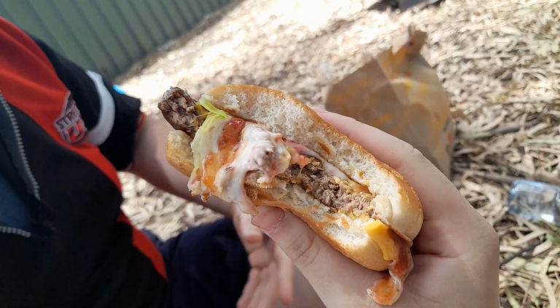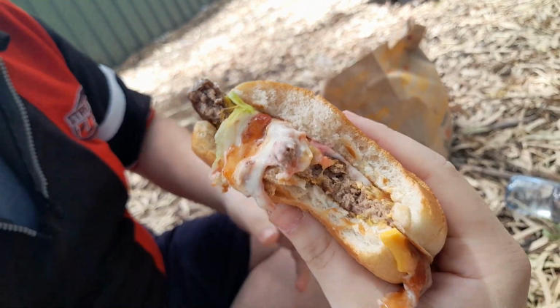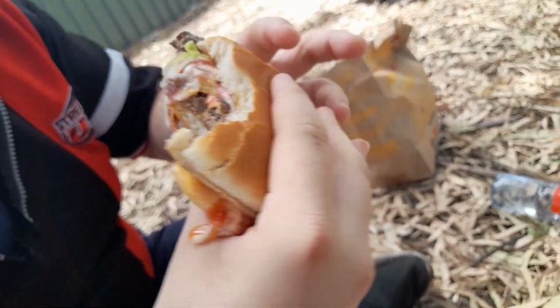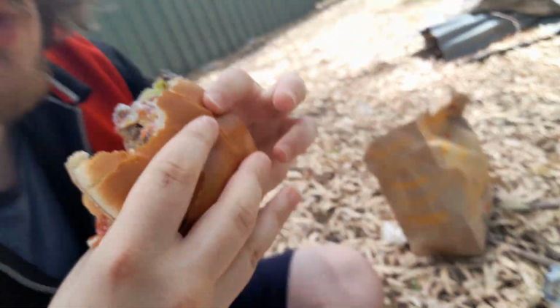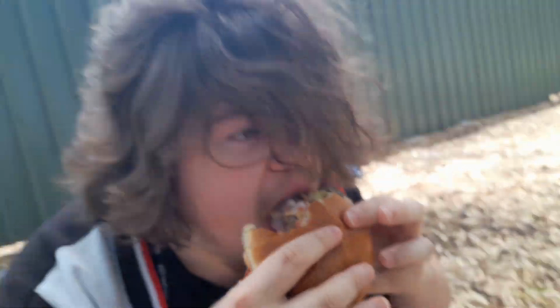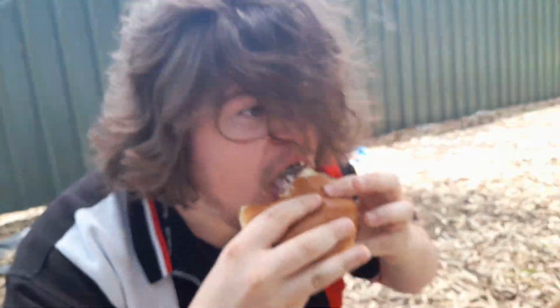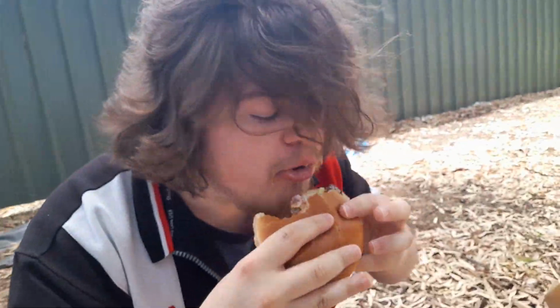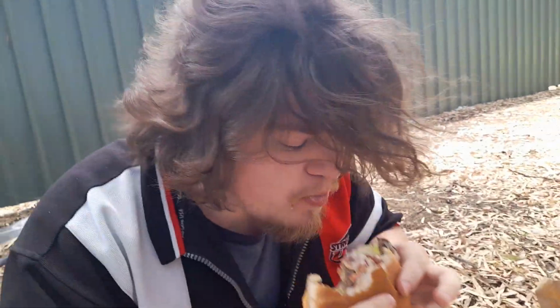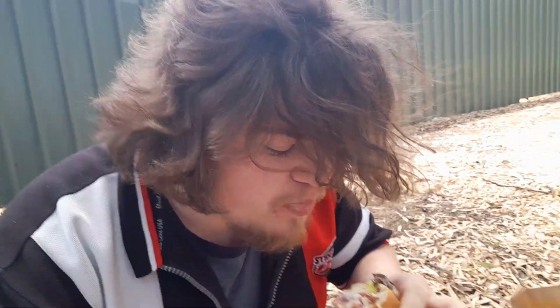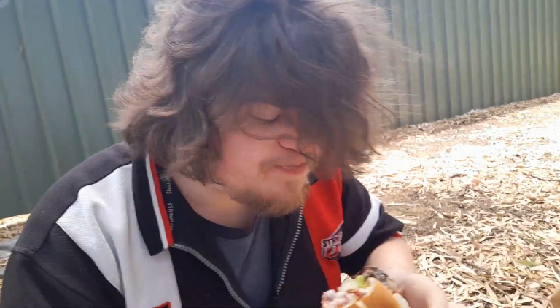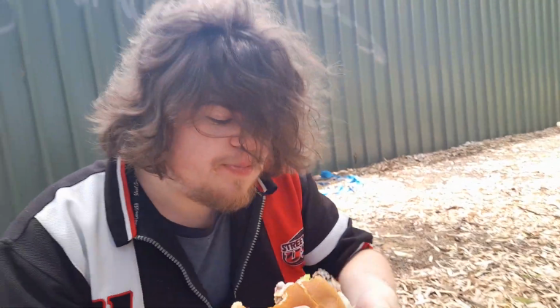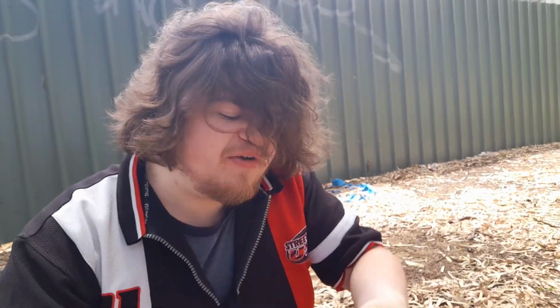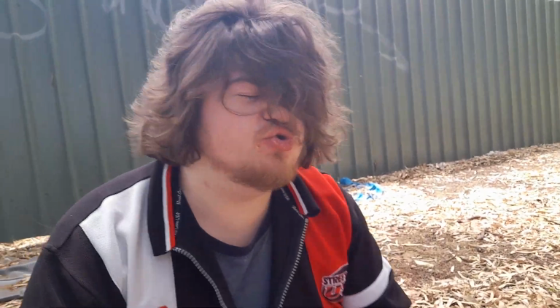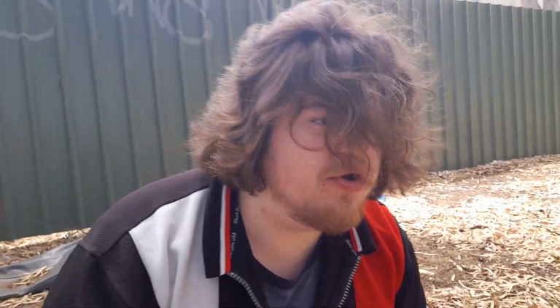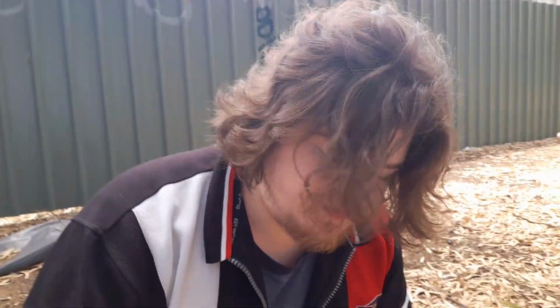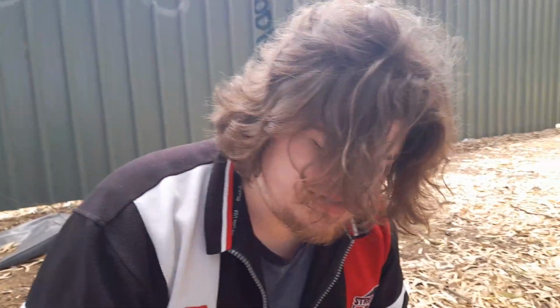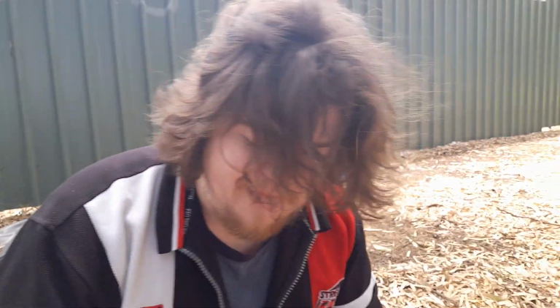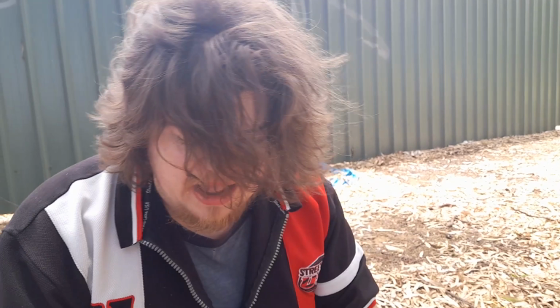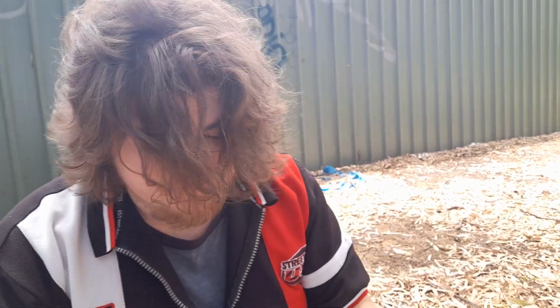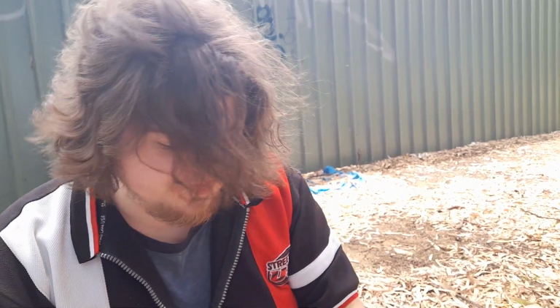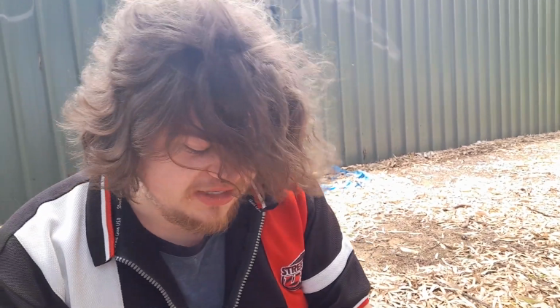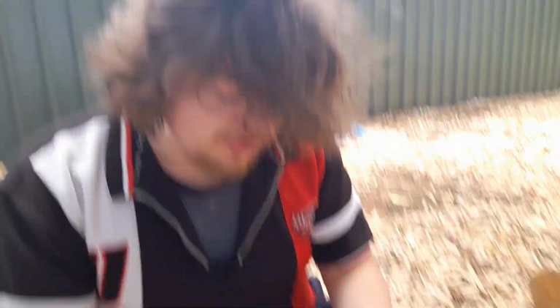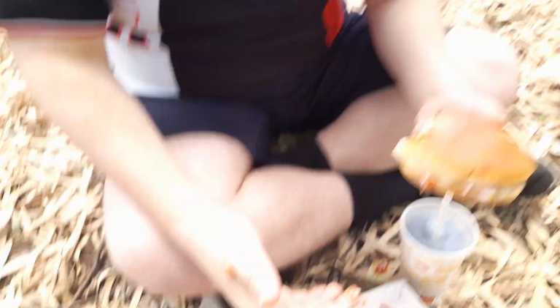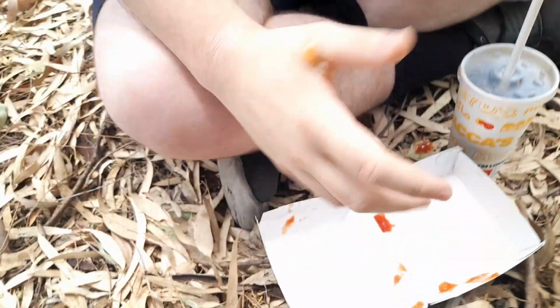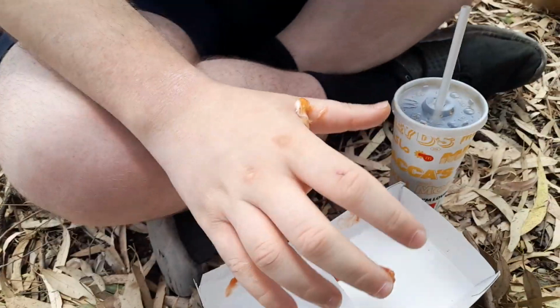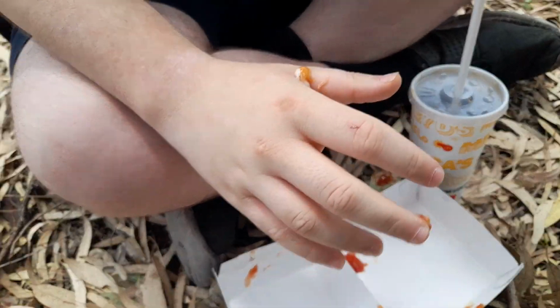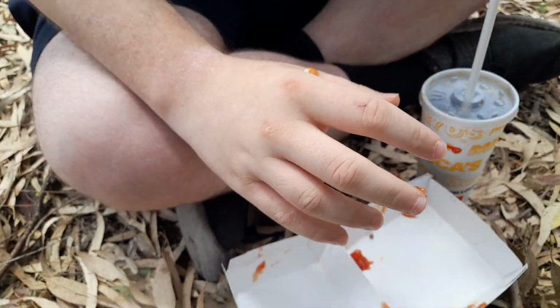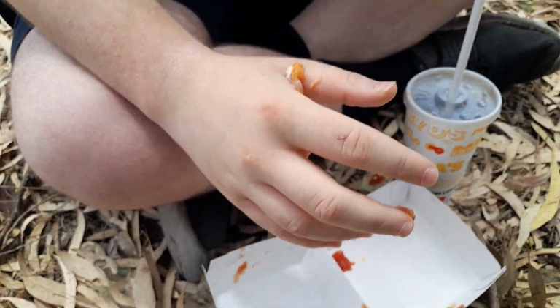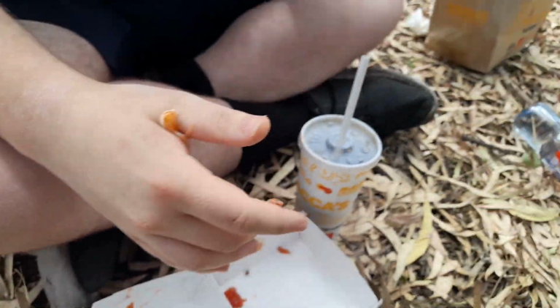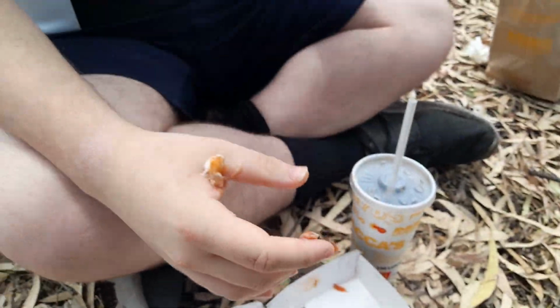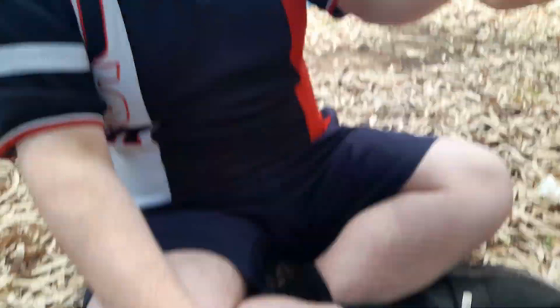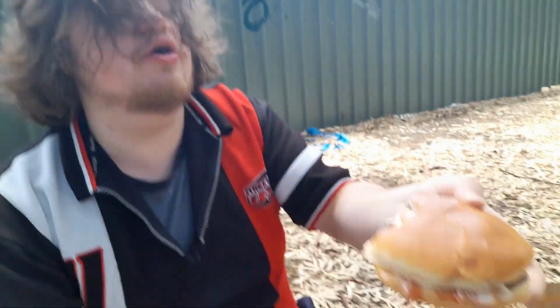Saucy. Very saucy. A very drippy burger, I must say. My hands are already soaked in sauce. This is a very messy burger.